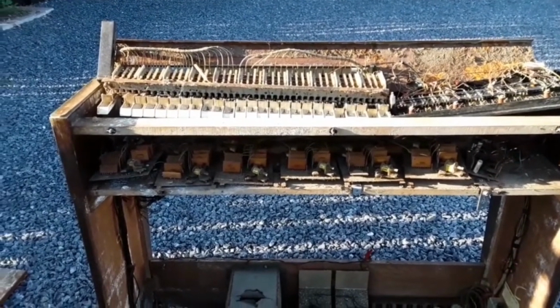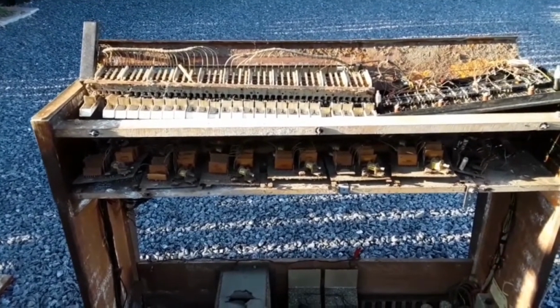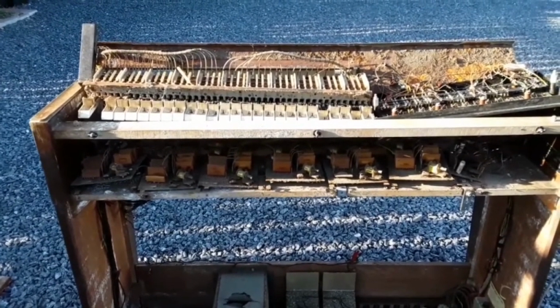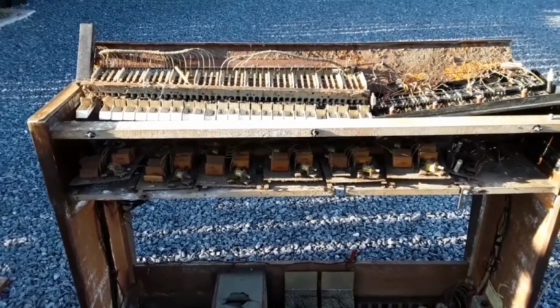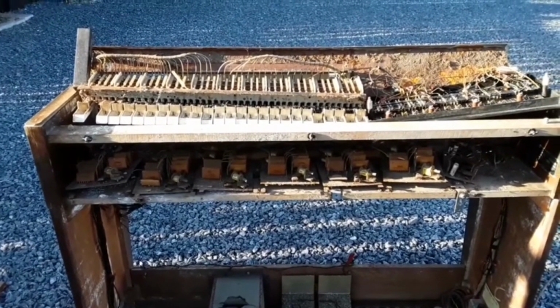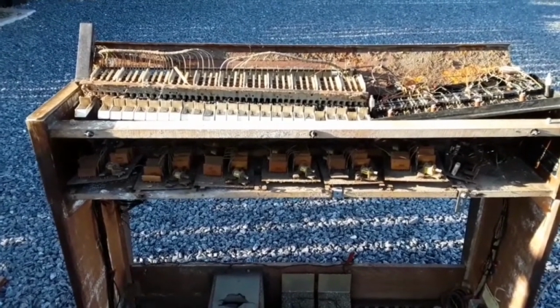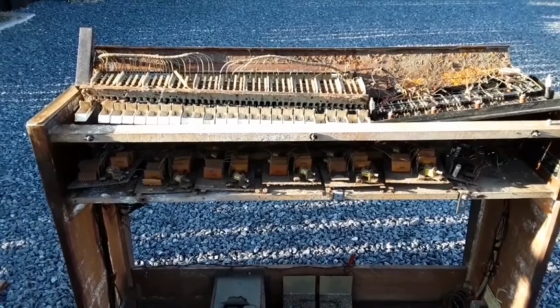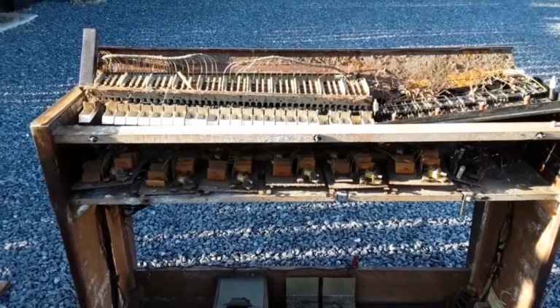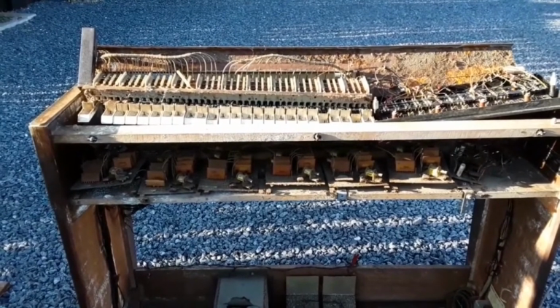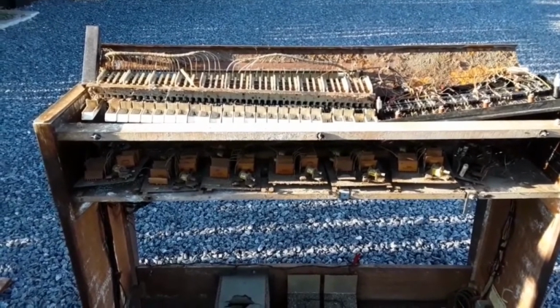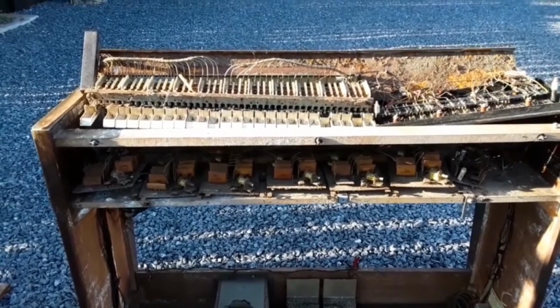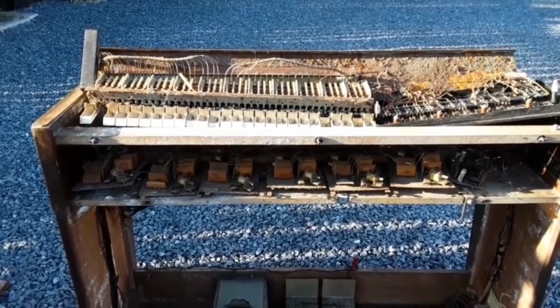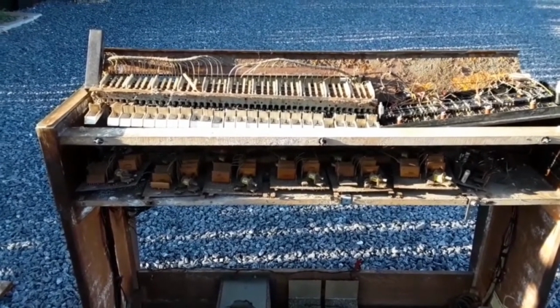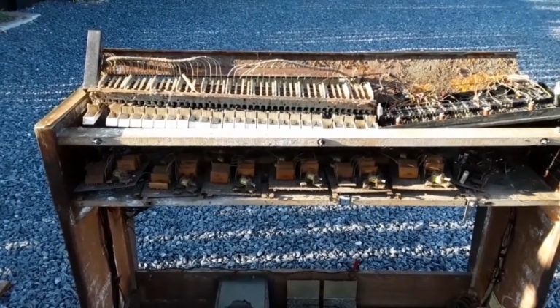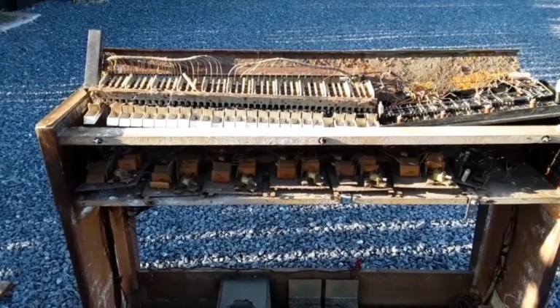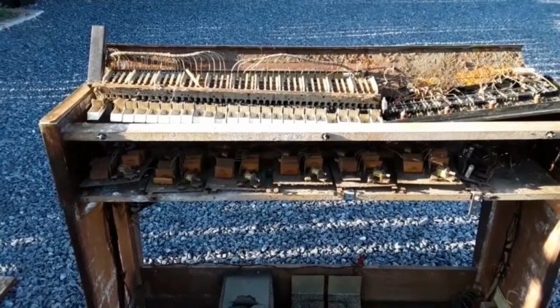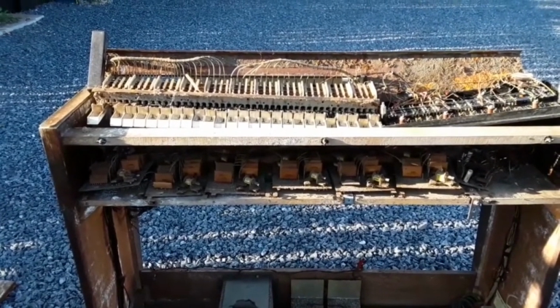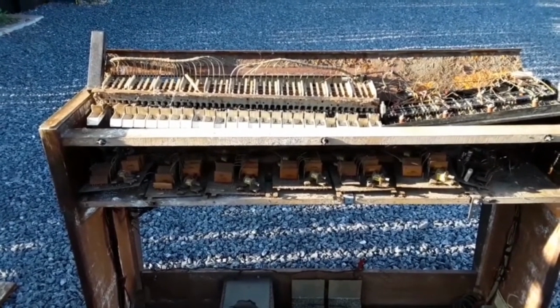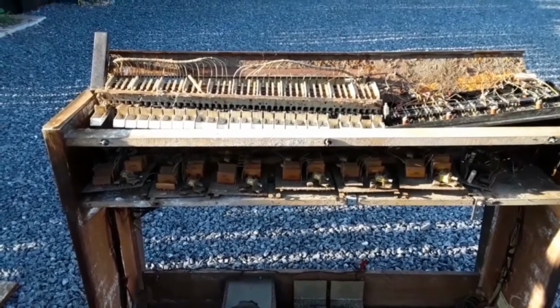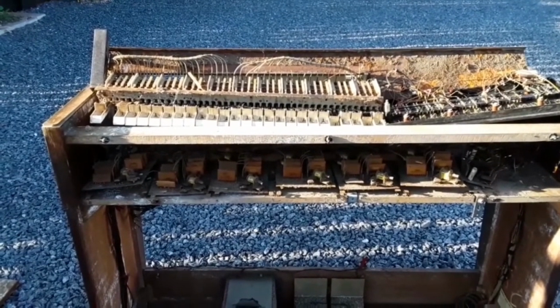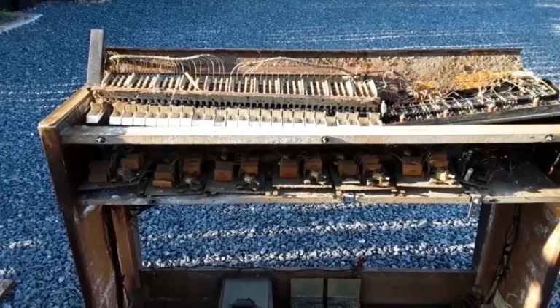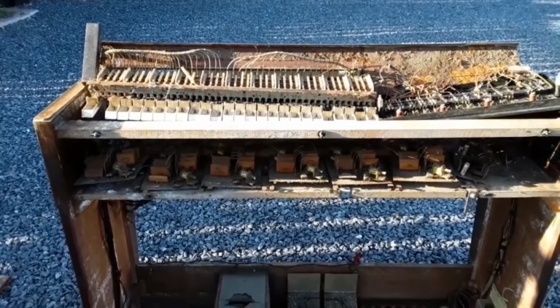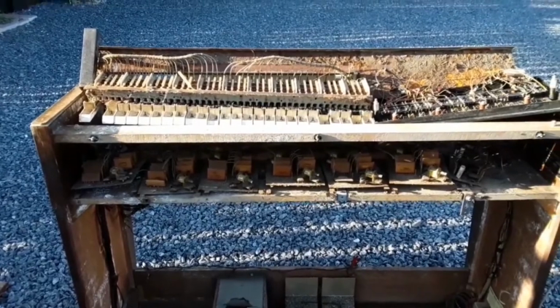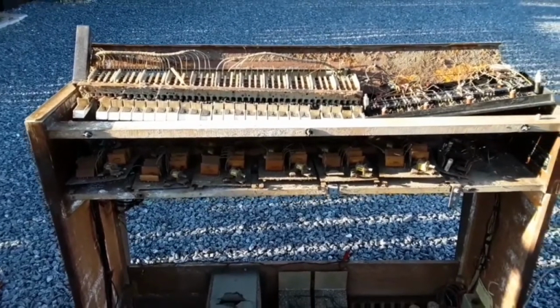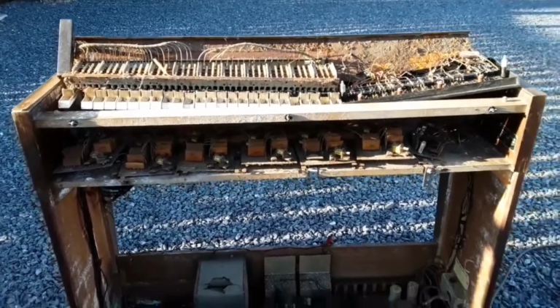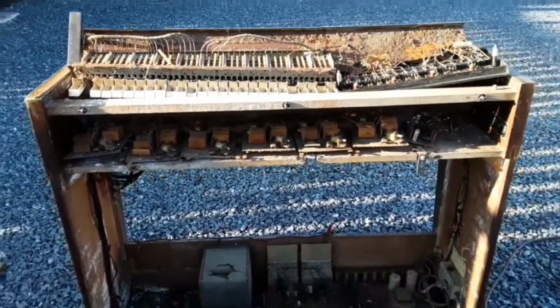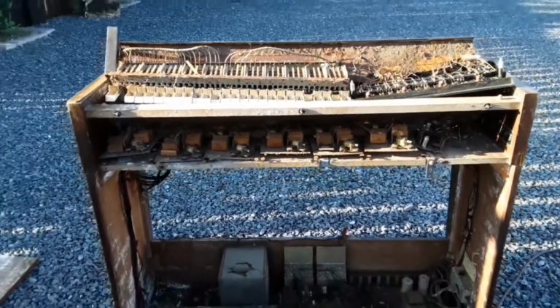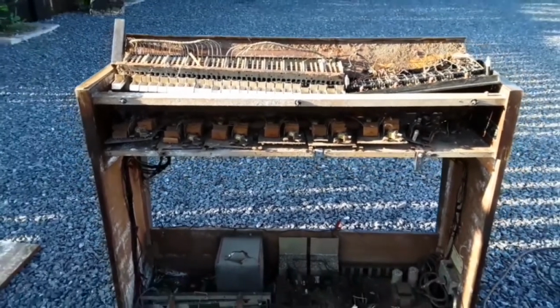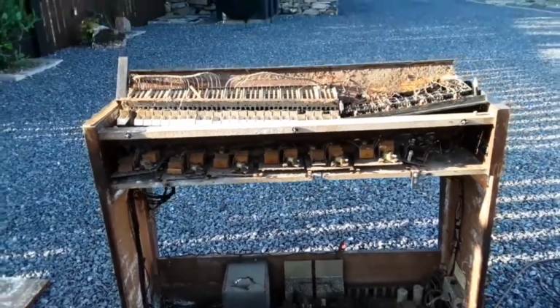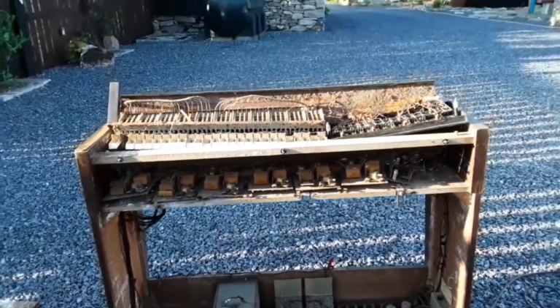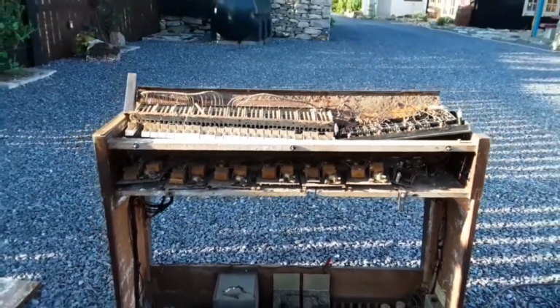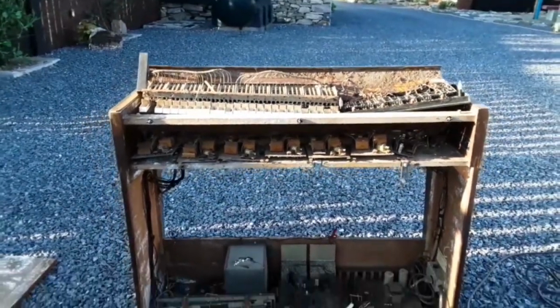Then part three will hopefully be what I get out of the circuit boards — in gold, silver, or palladium. Well, that's the plan anyway. You know yourself, that could change.